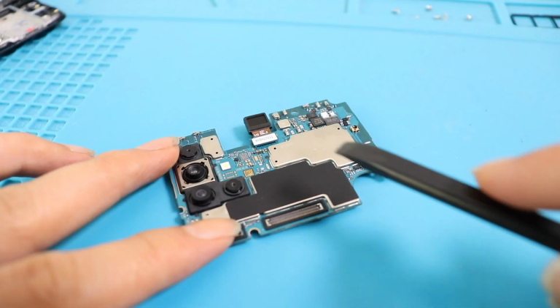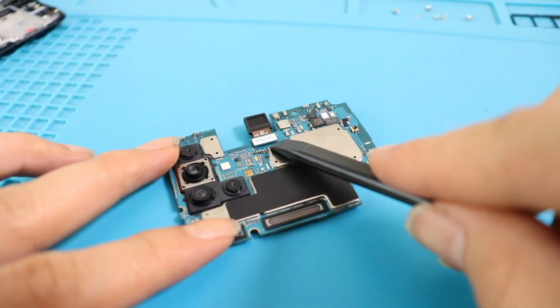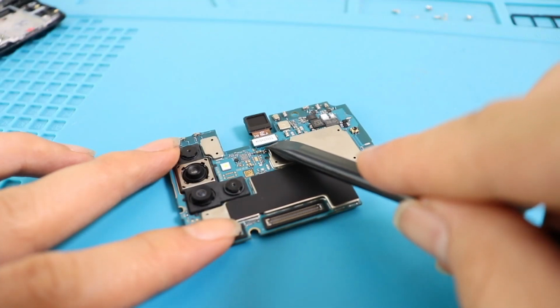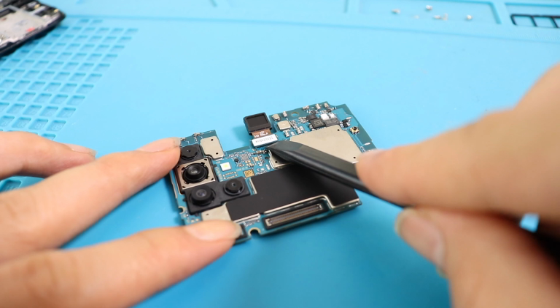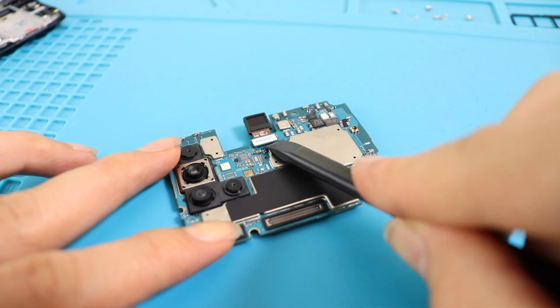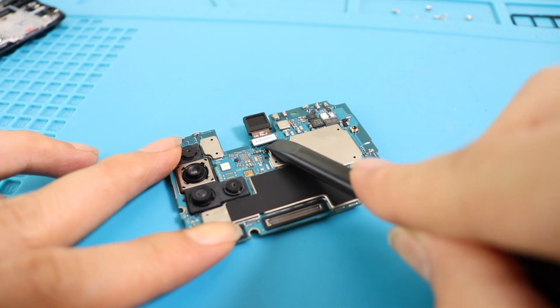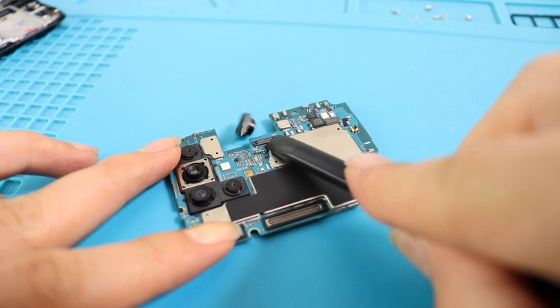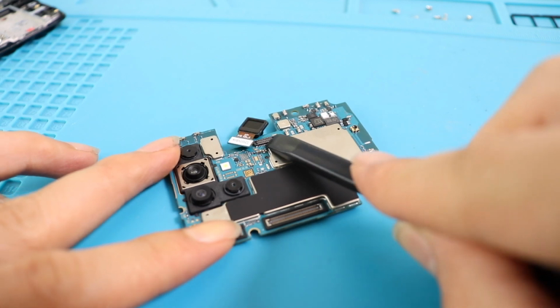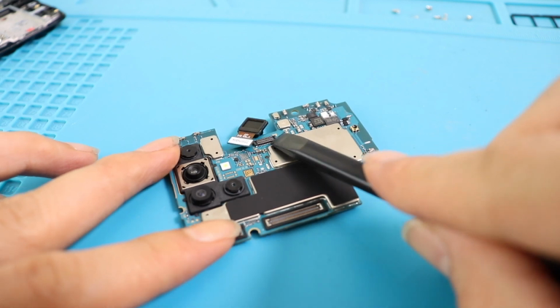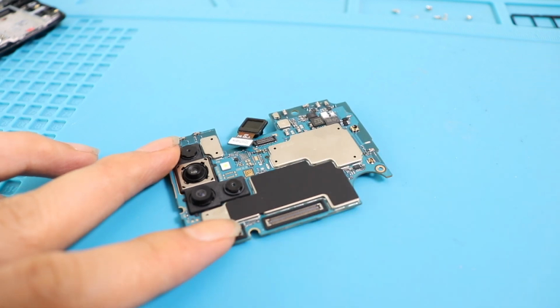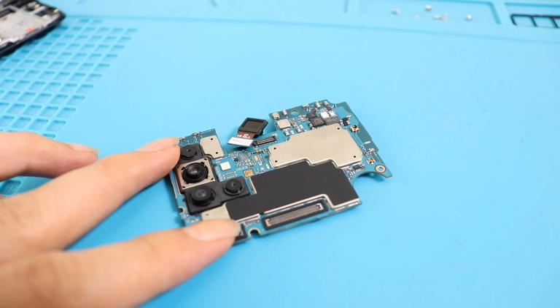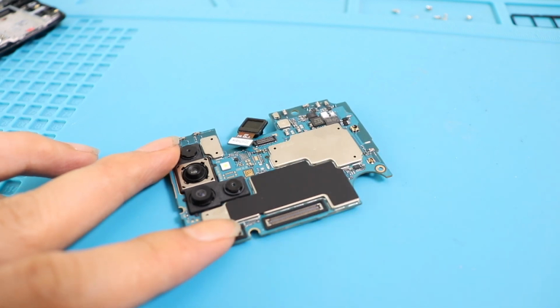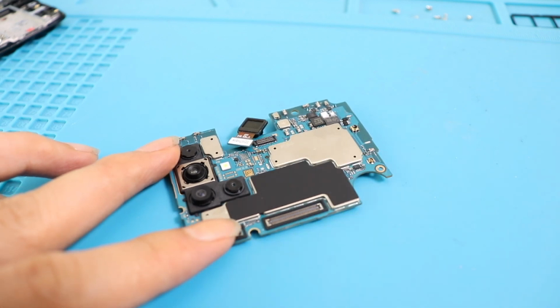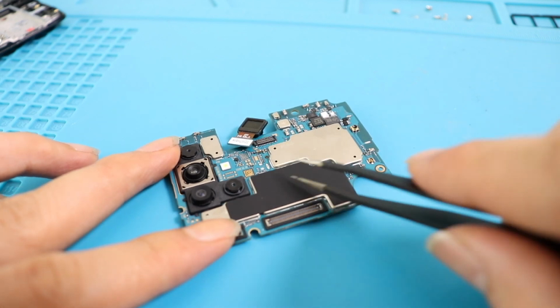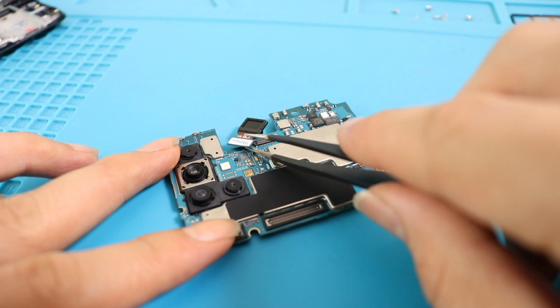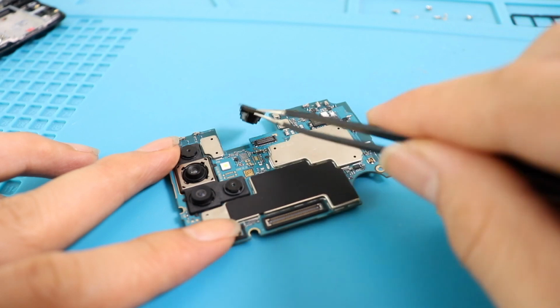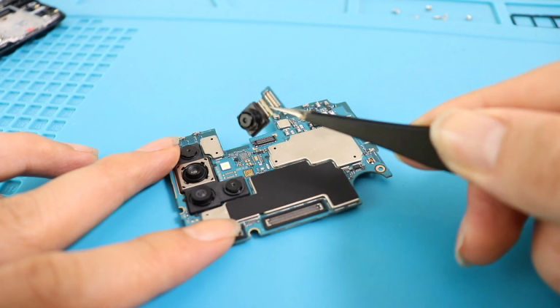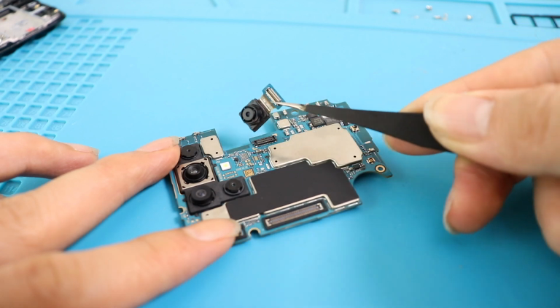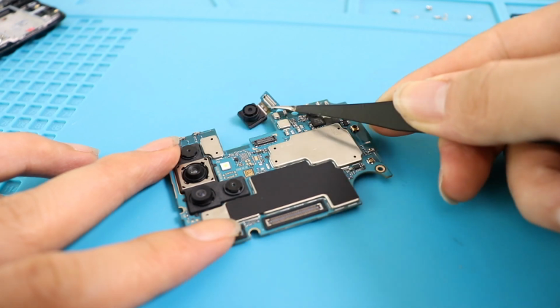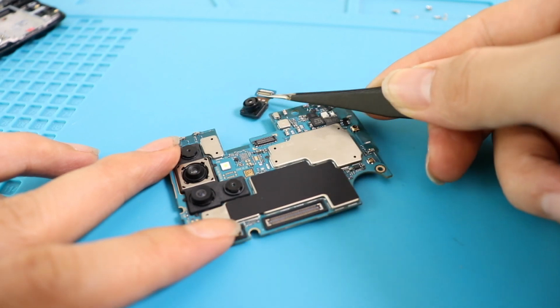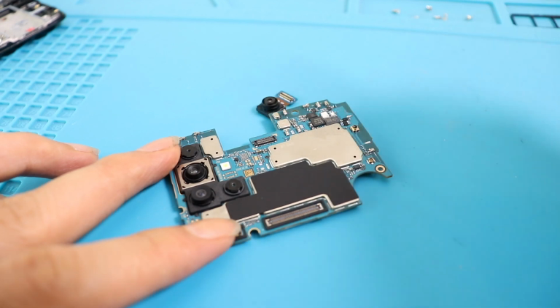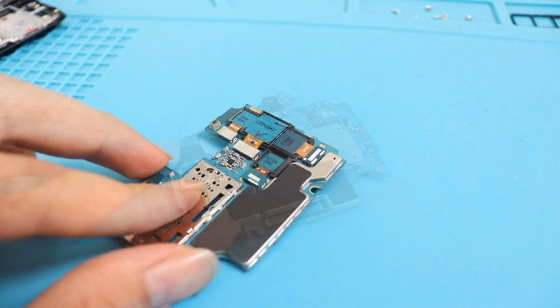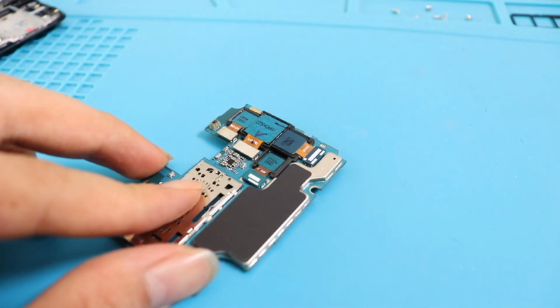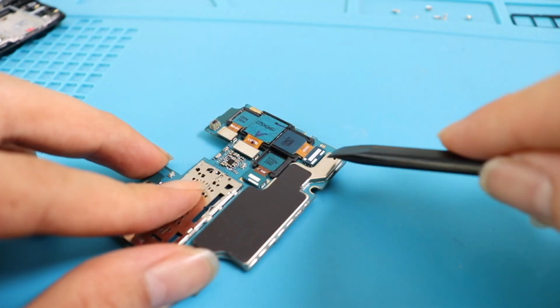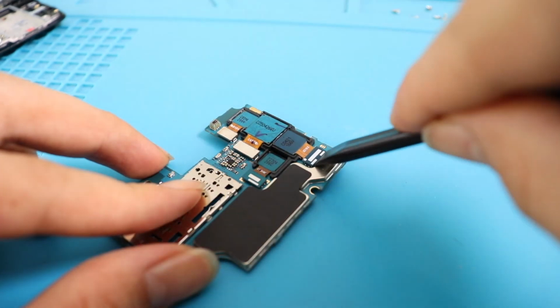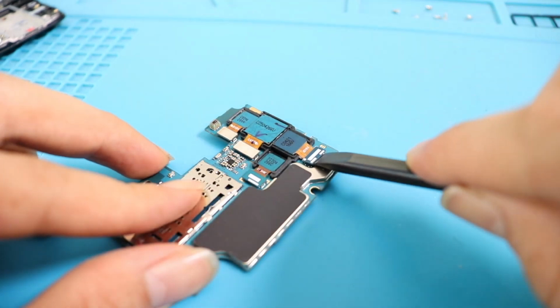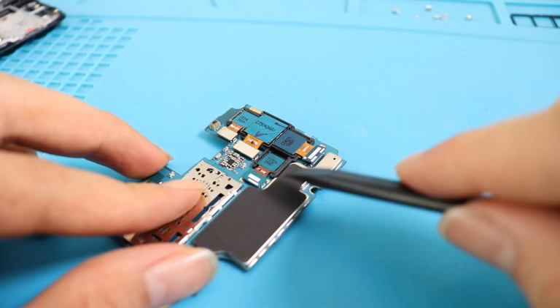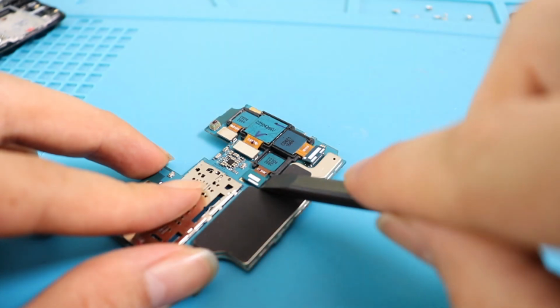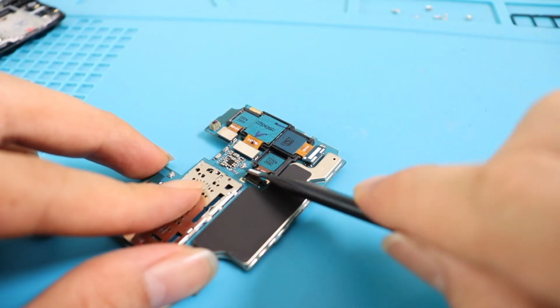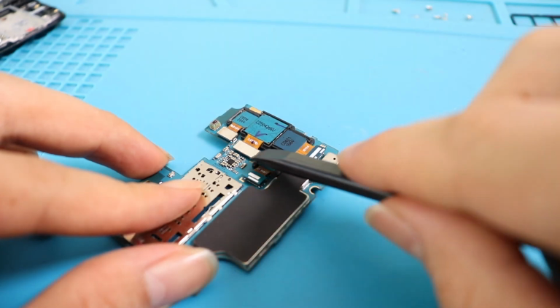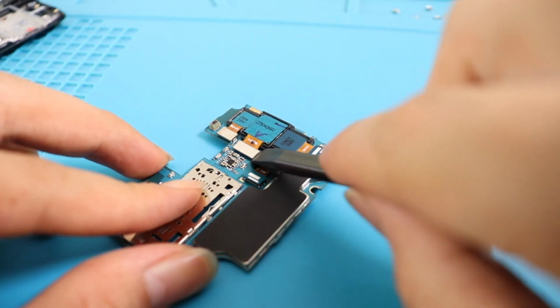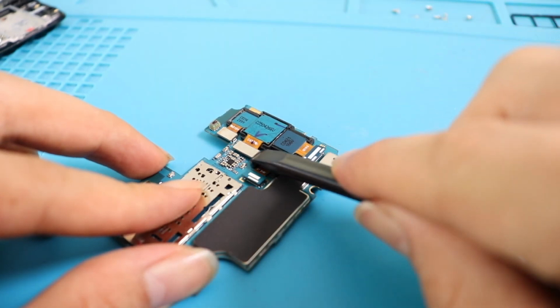Now we can disconnect the front camera and rear camera. A quick note: it is not required to take out the main board to replace the front camera. There are four rear cameras and all connectors are plugged on the back side of the main board.